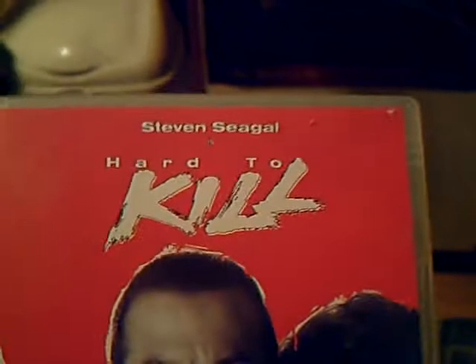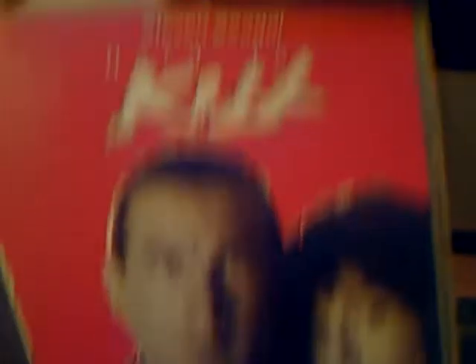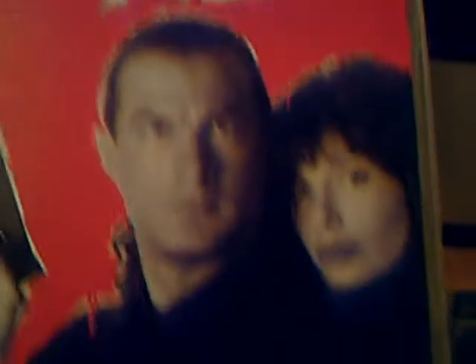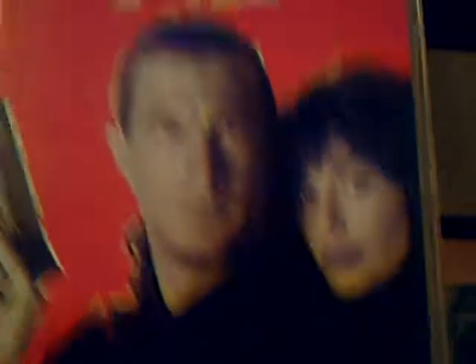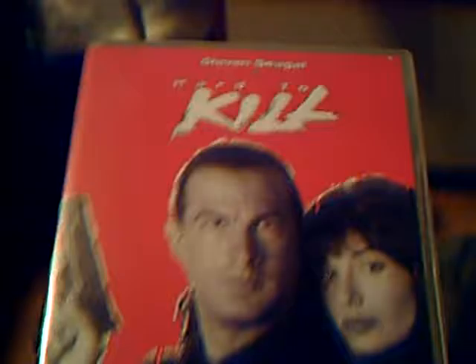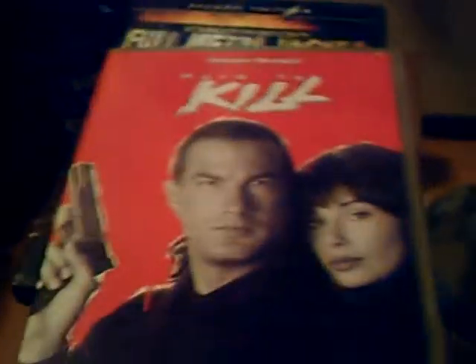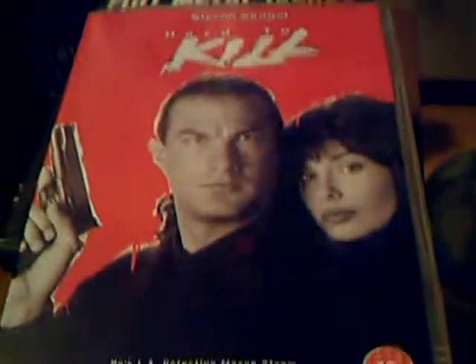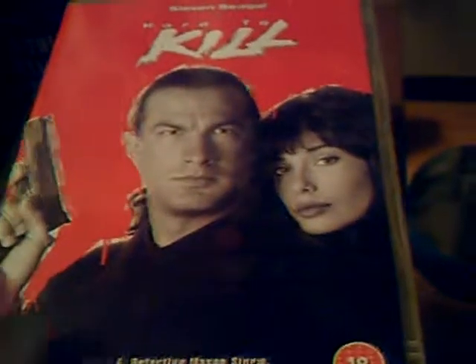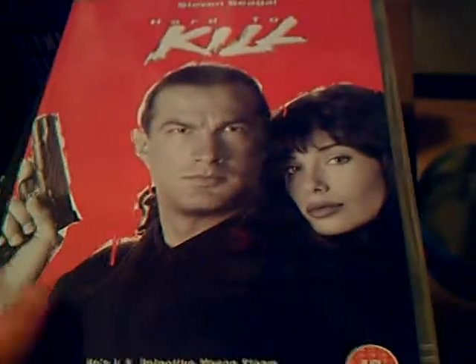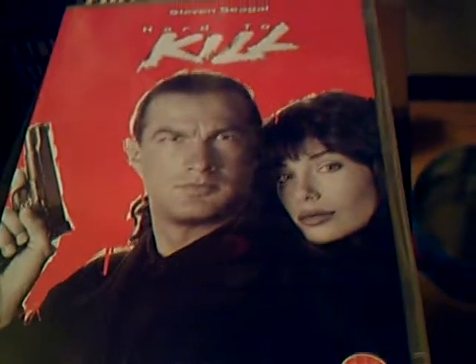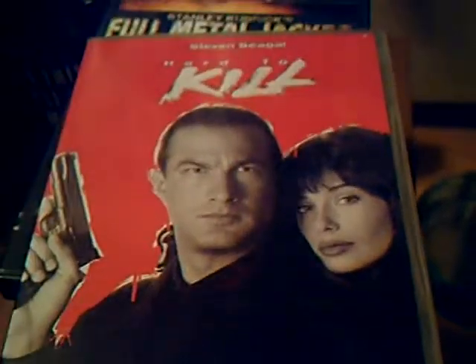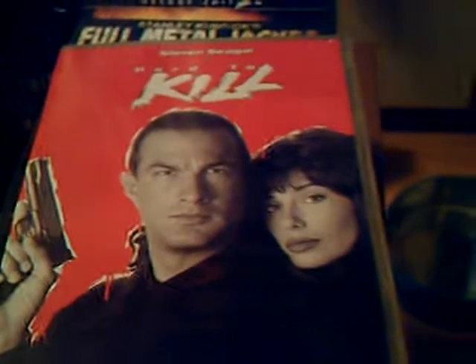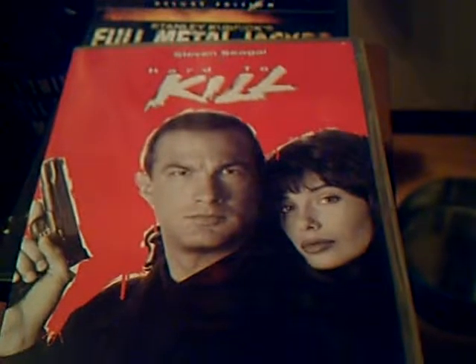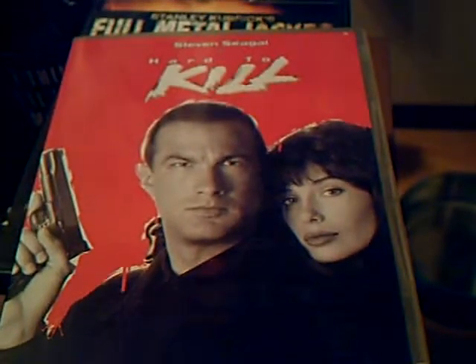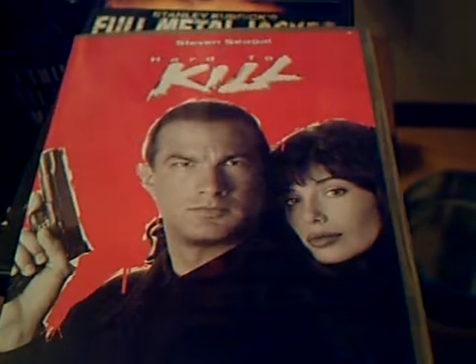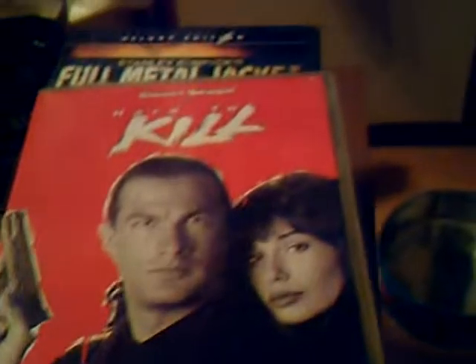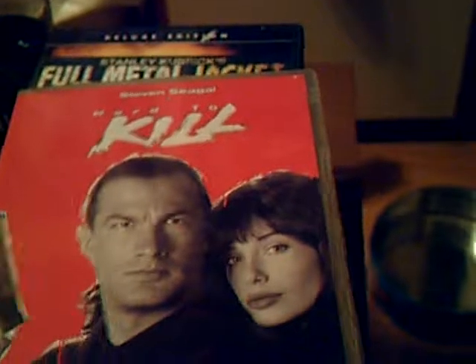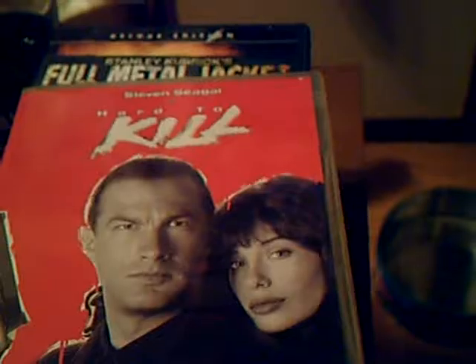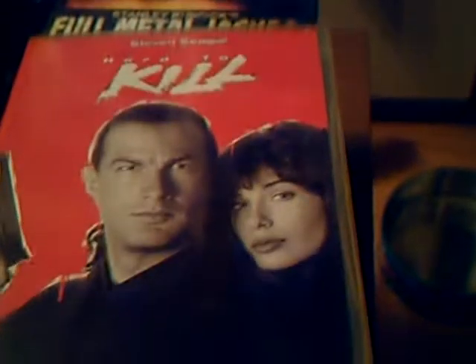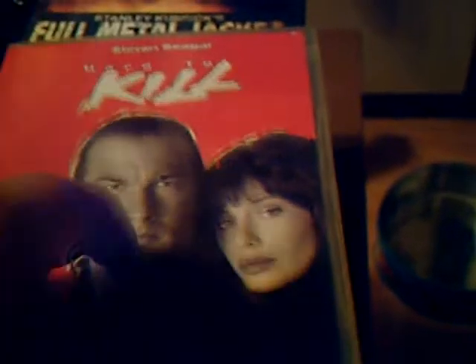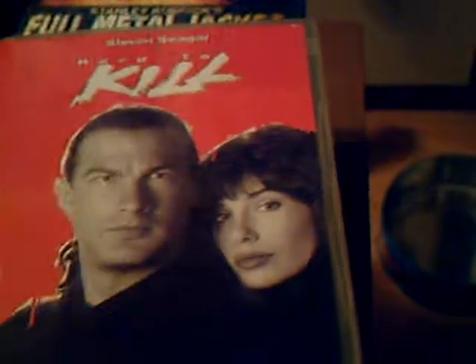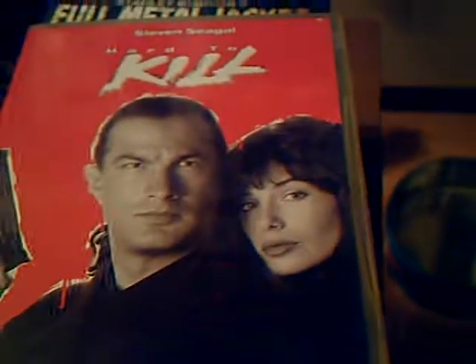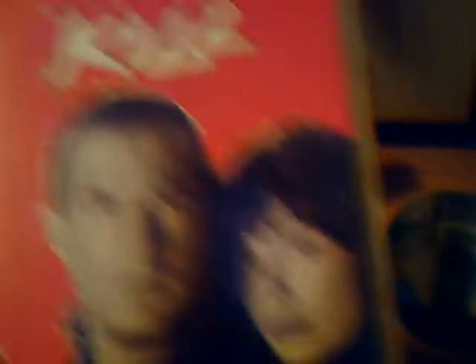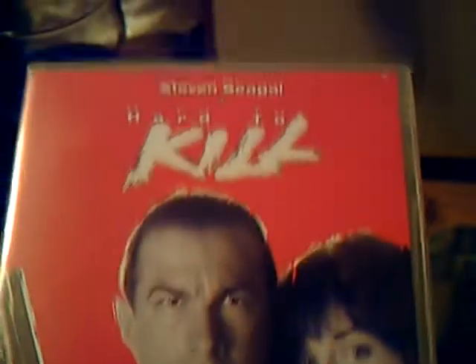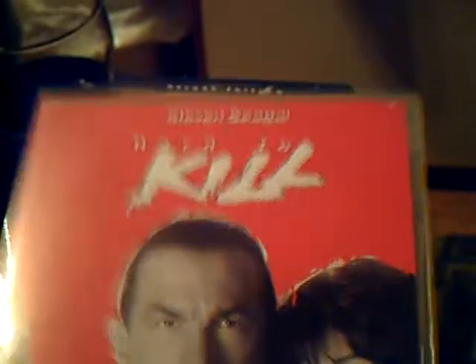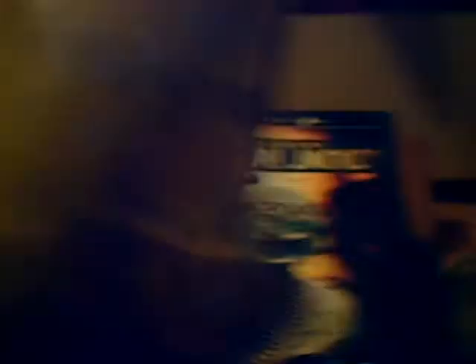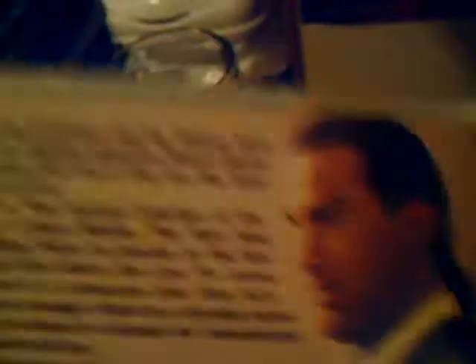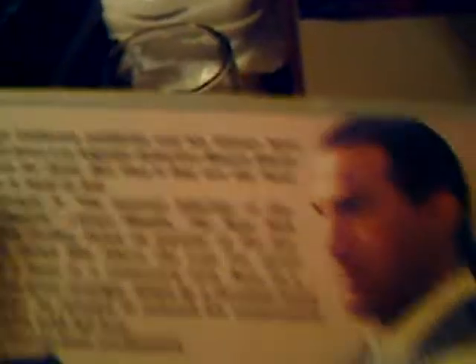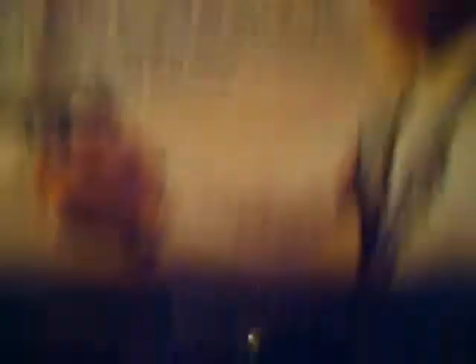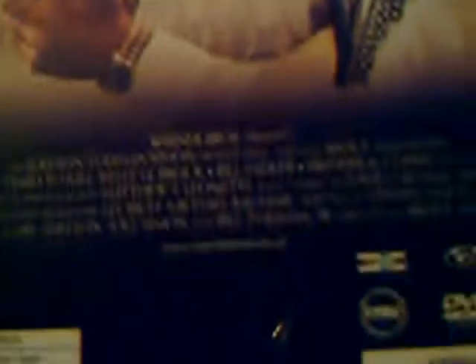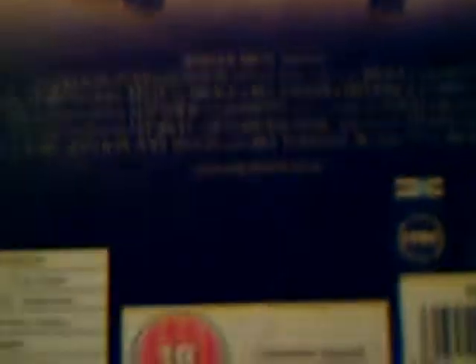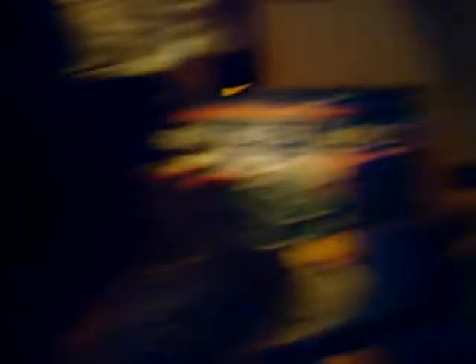Hard to Kill here — probably my favourite Seagal movie. Either that or Out for Justice — those are two of my favourite Seagal films. Back when his movies actually used to be good and weren't straight-to-video shite.